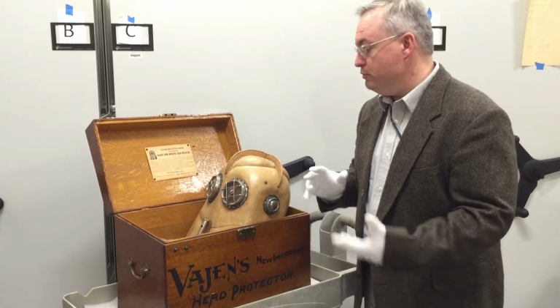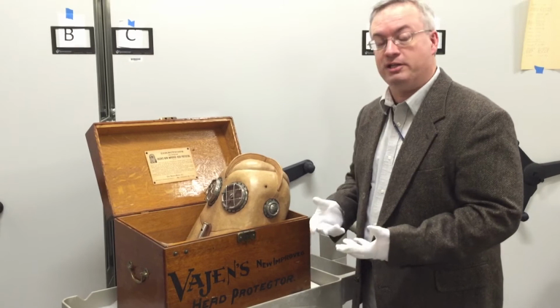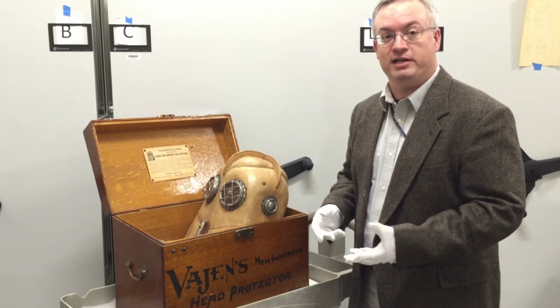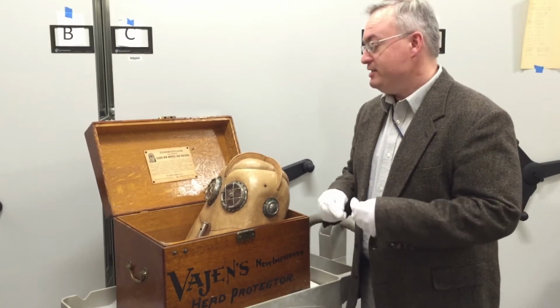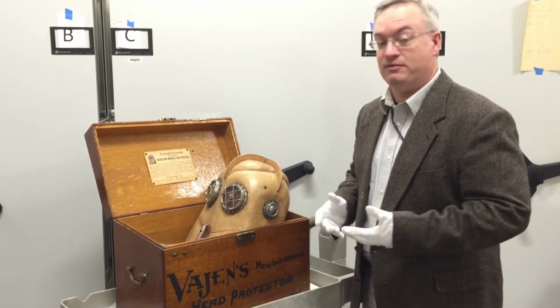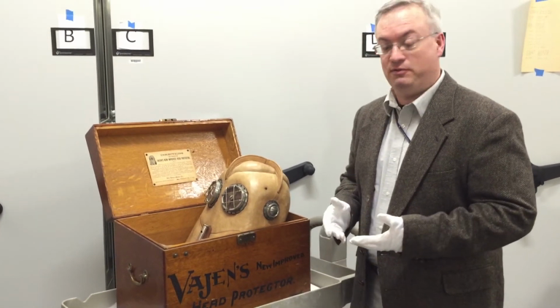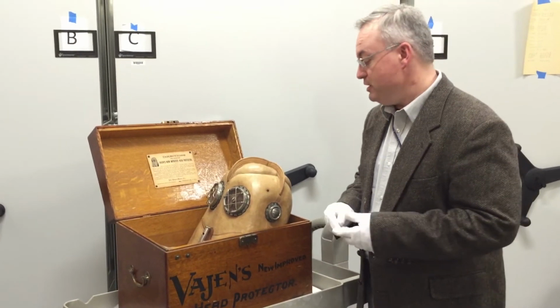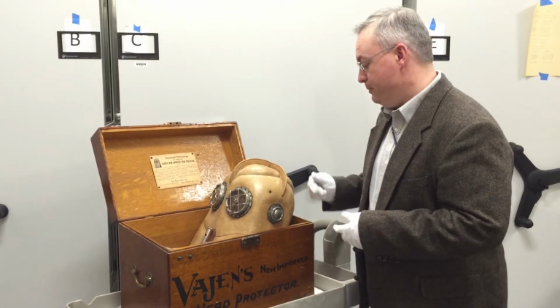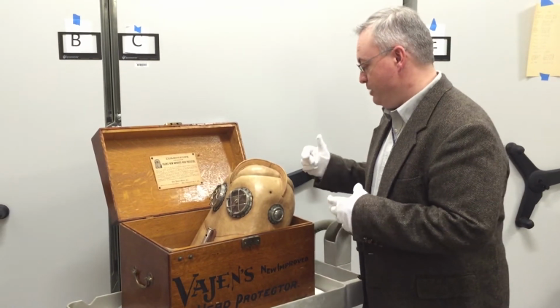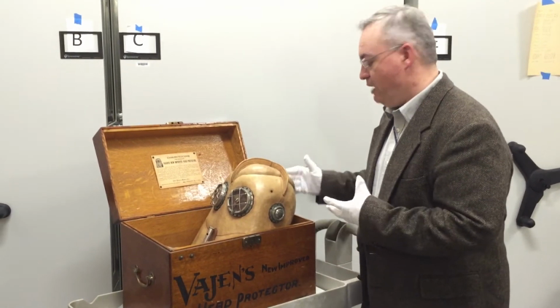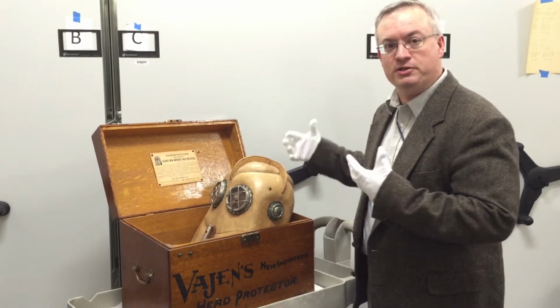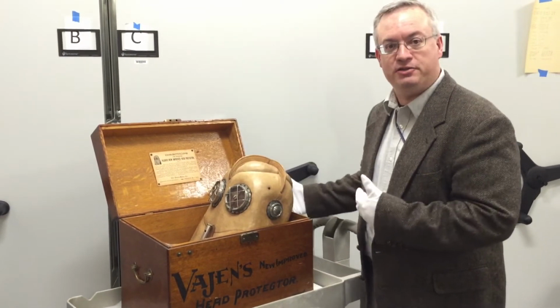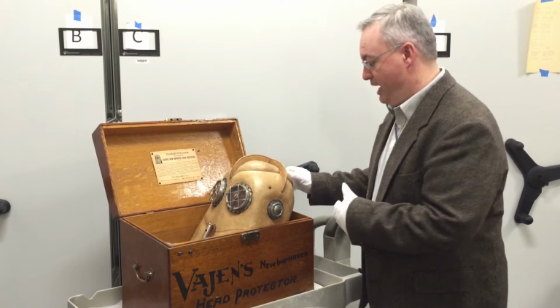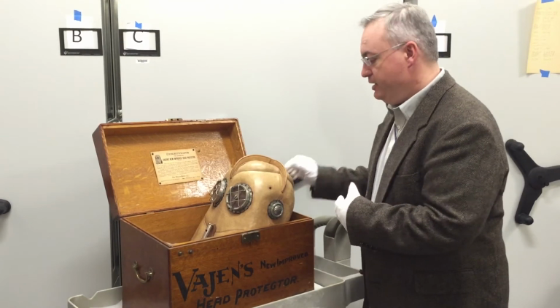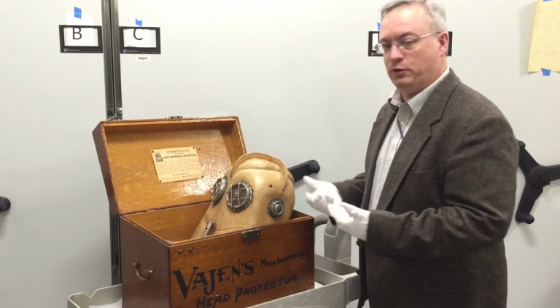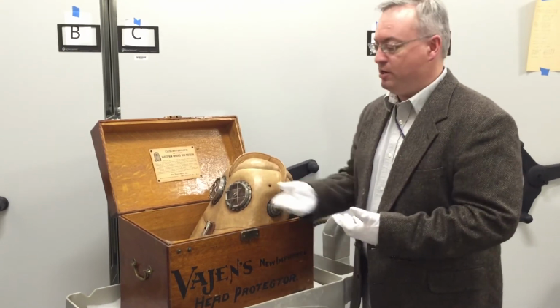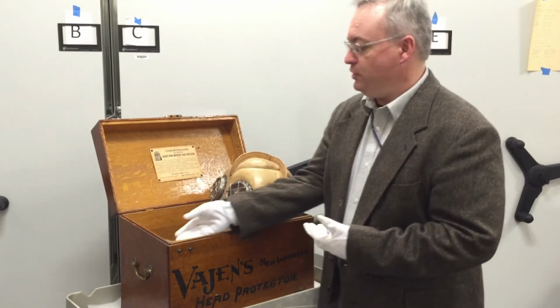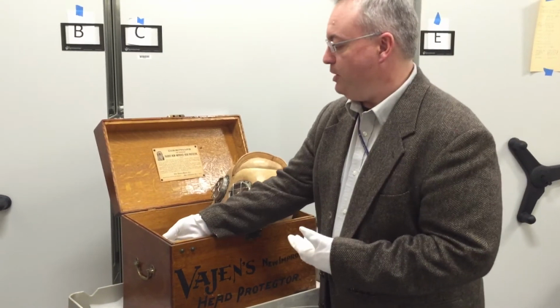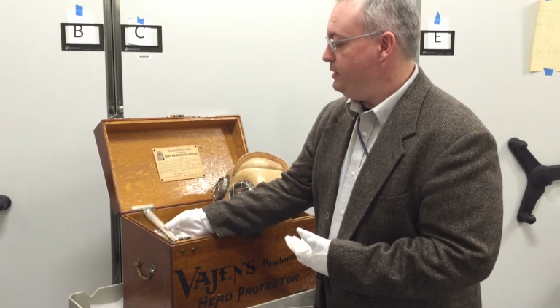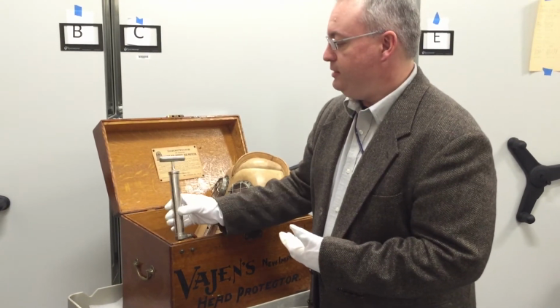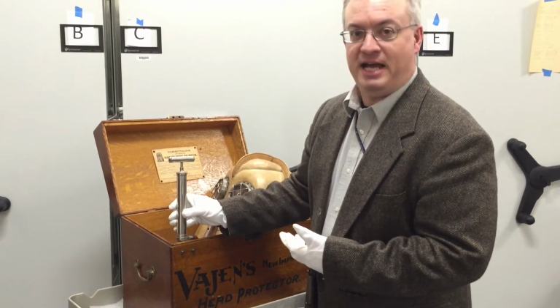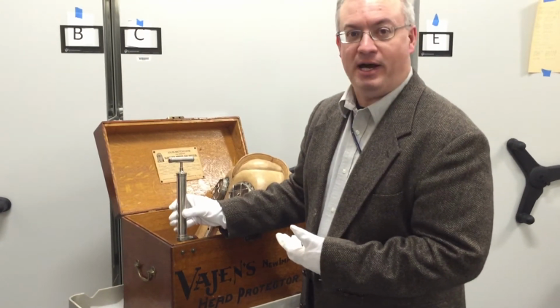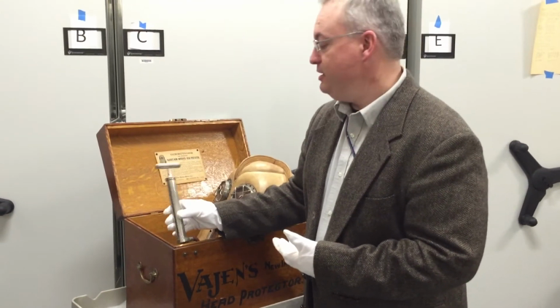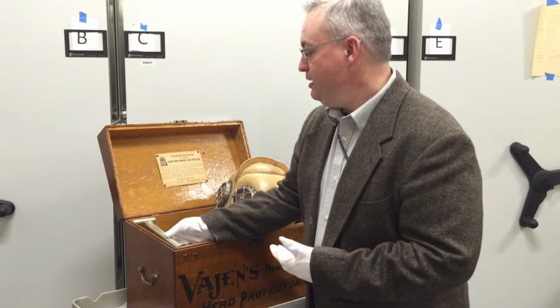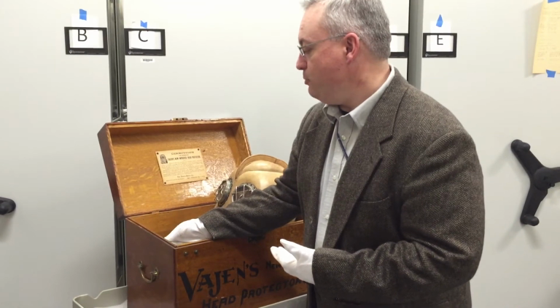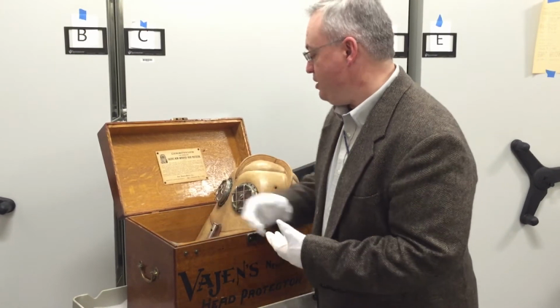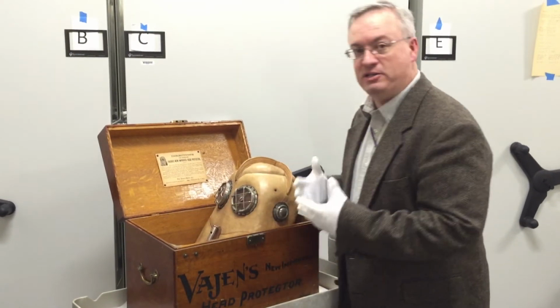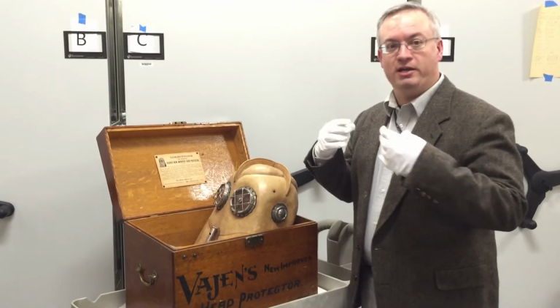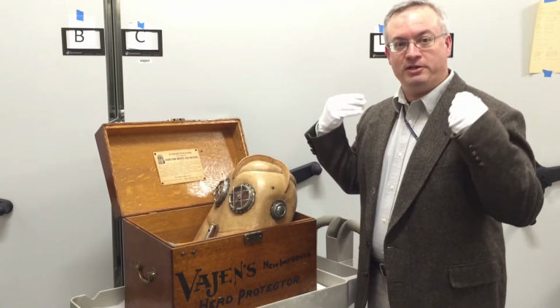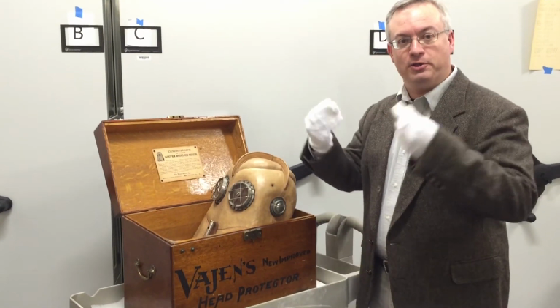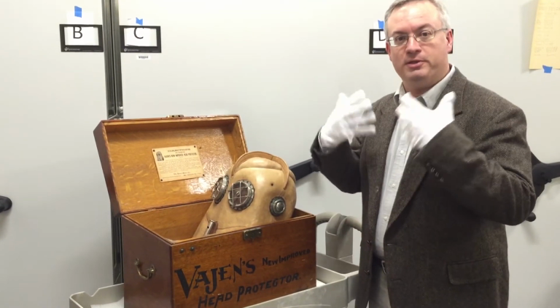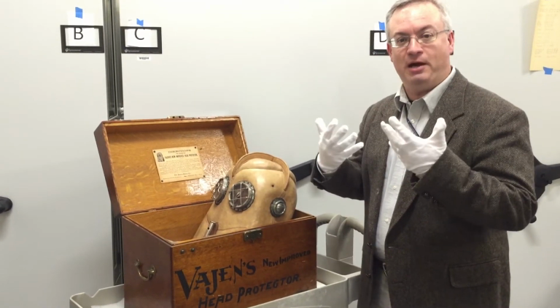And it's a really, really clever device. It's got lots of interesting features. Basically how it works is there's a canister on the back that's filled with air. You fill it with this pump, which is attached to the box. The compressed air just makes its way around internally through the helmet to the mouth.